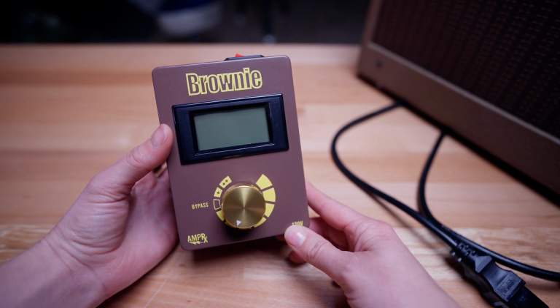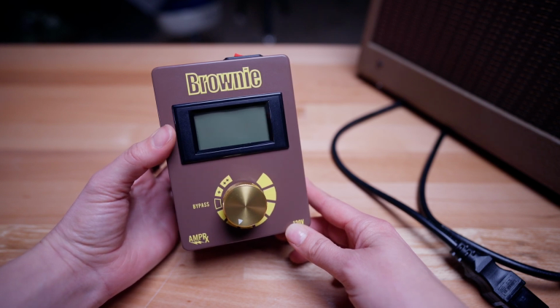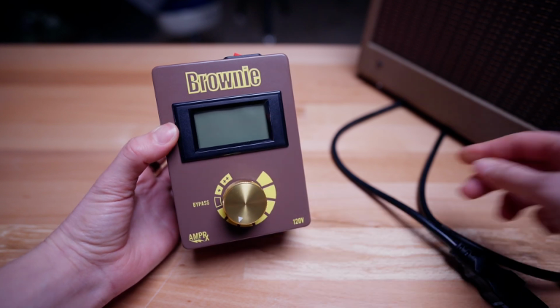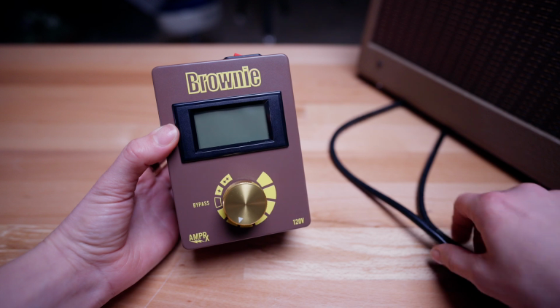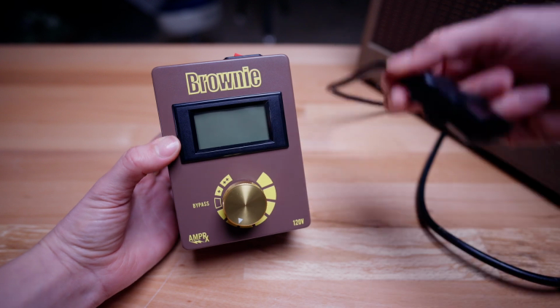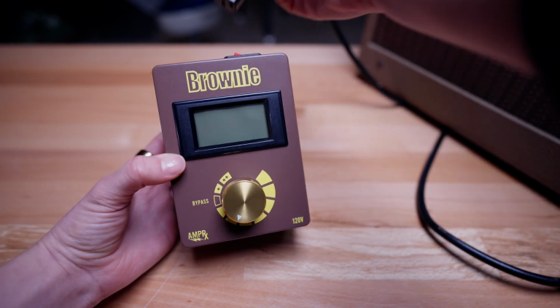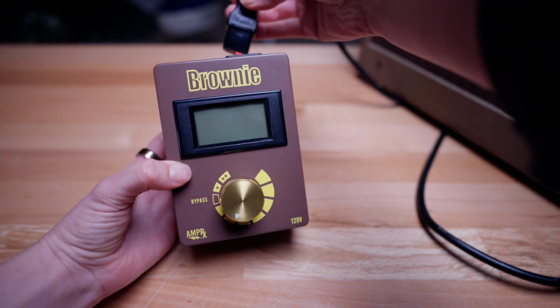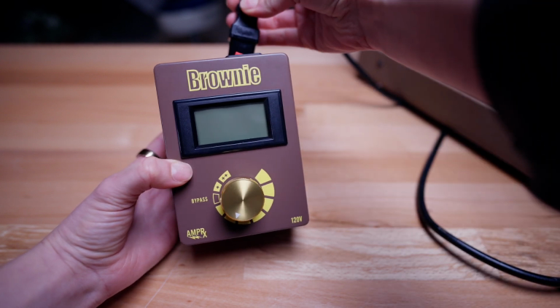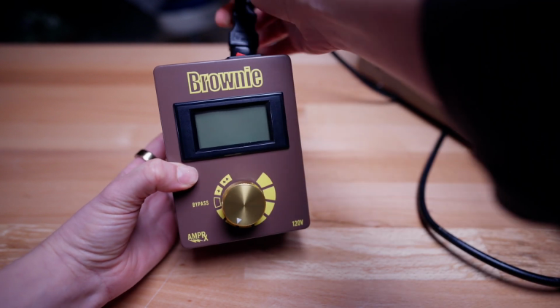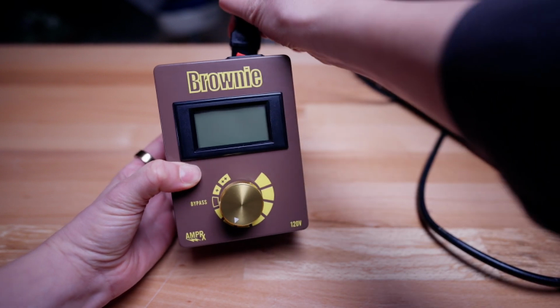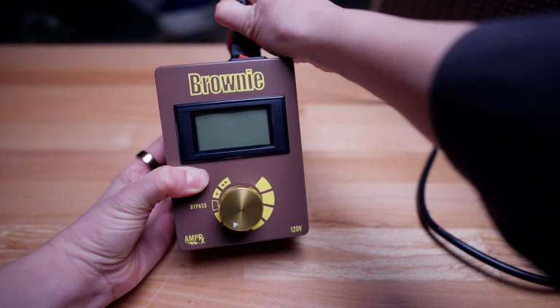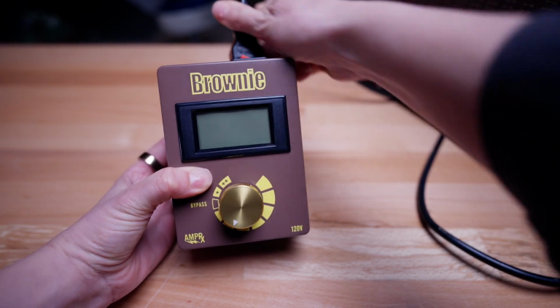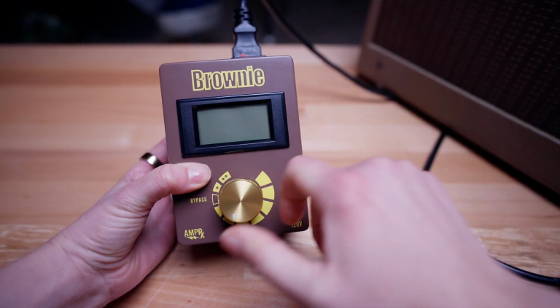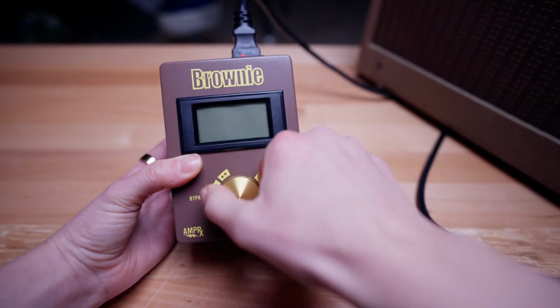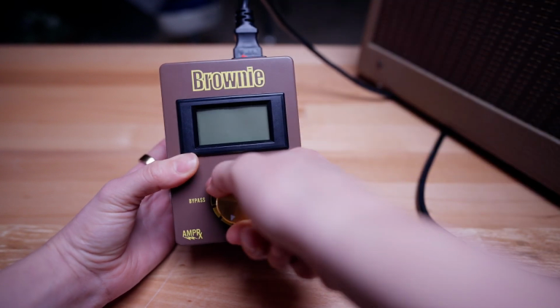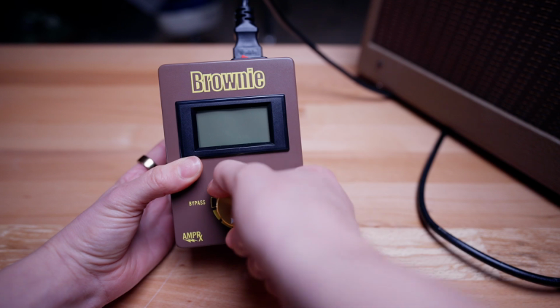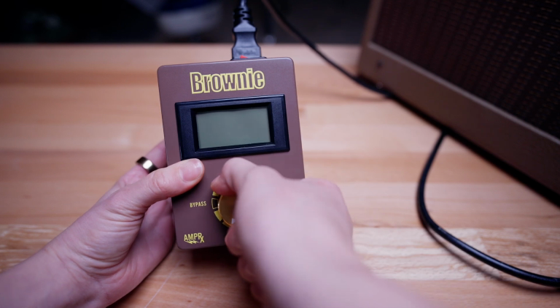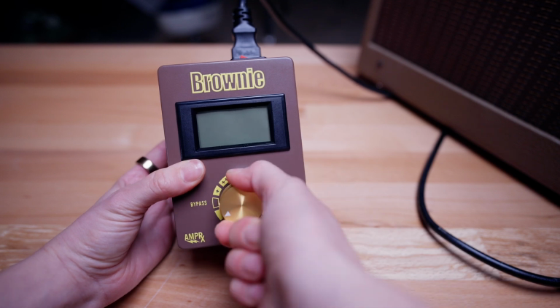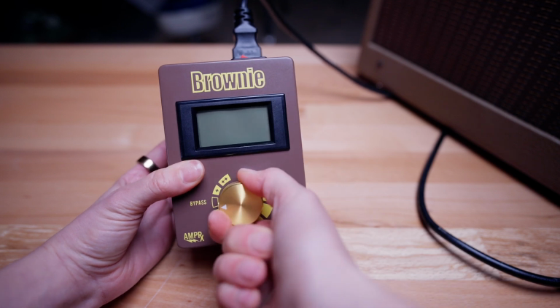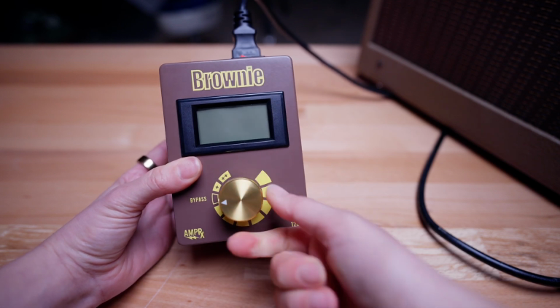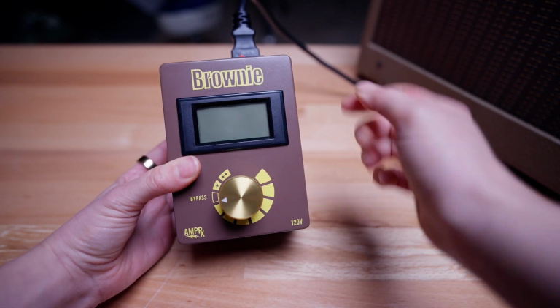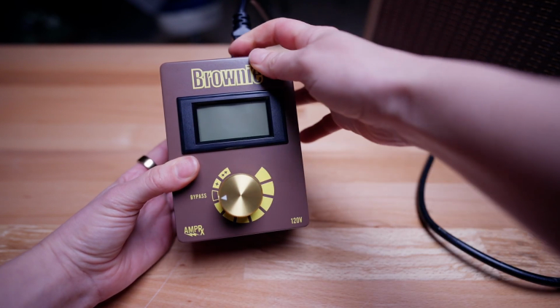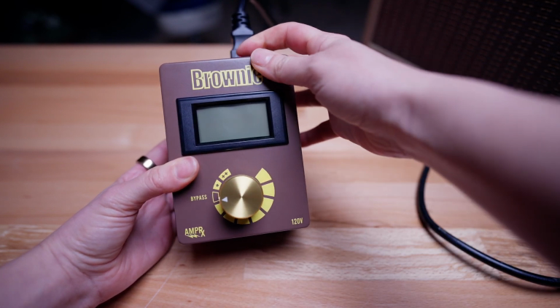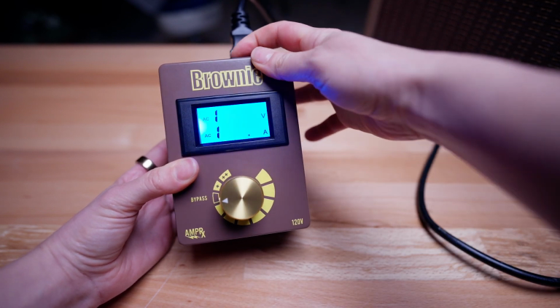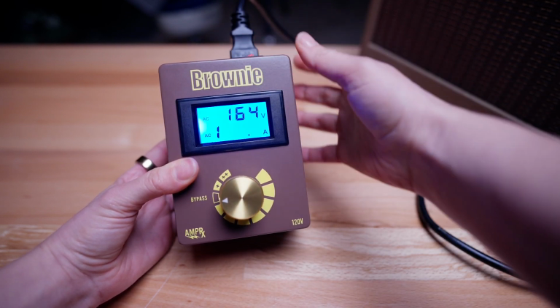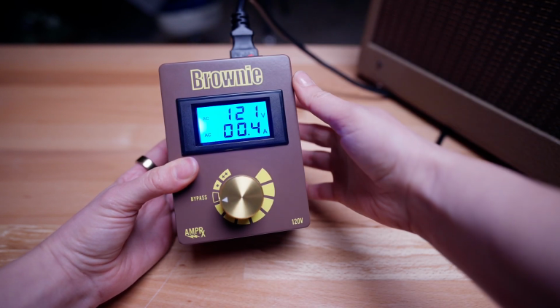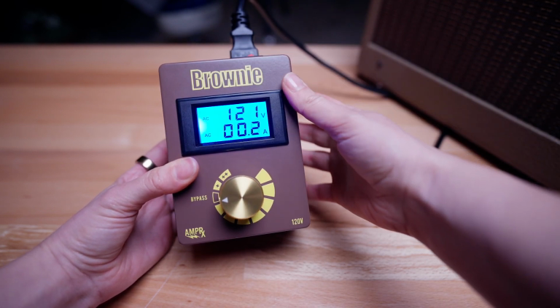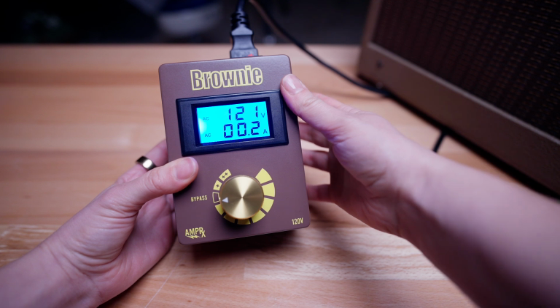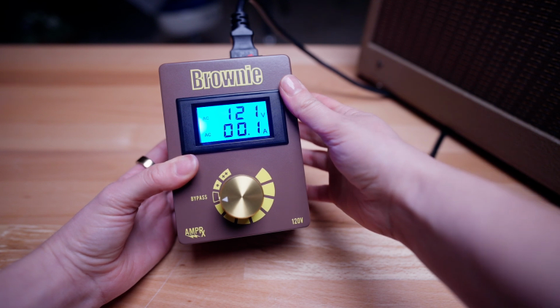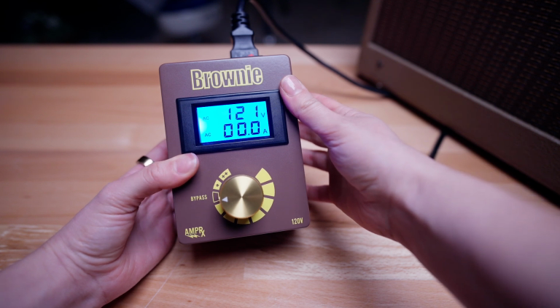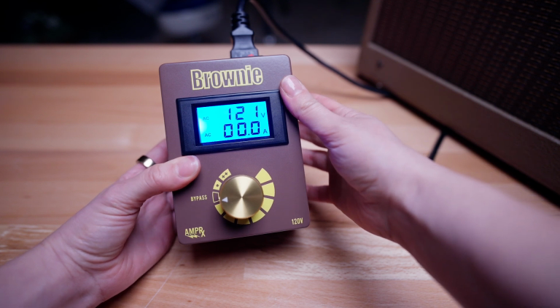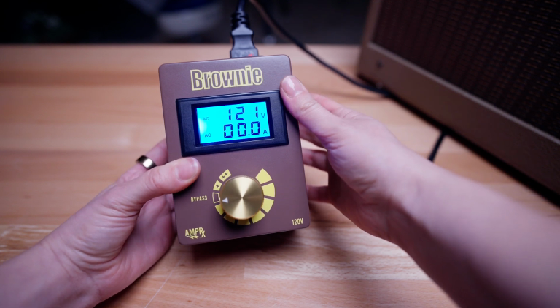Step 1: Connect the Brownie to your power source using a standard IEC cable. Ensure that it's set to bypass and power it on. This is the wall voltage.